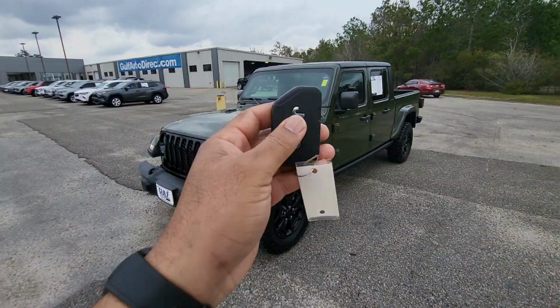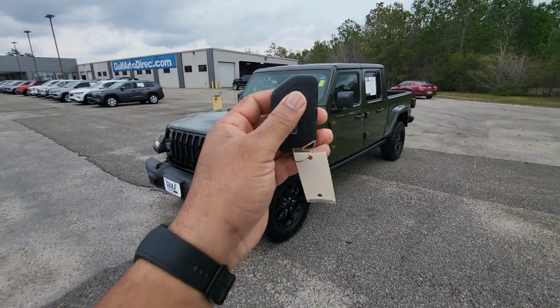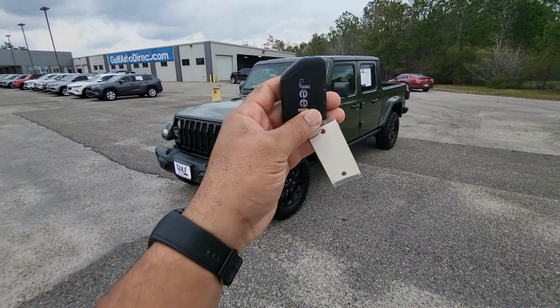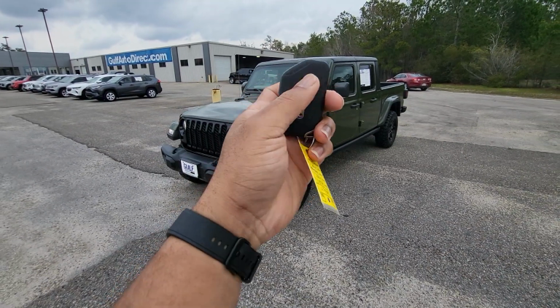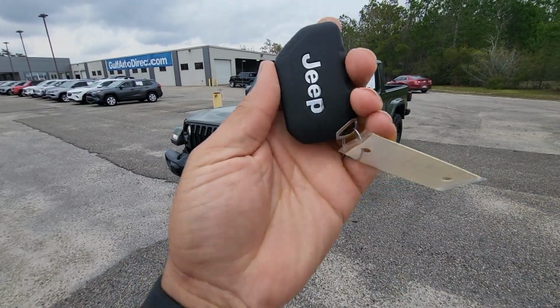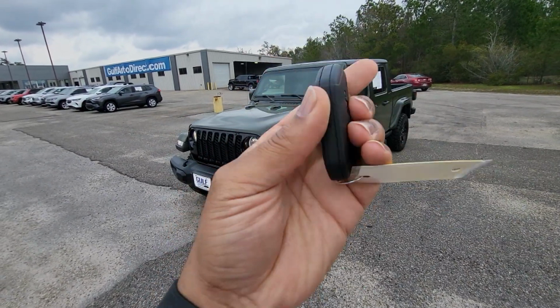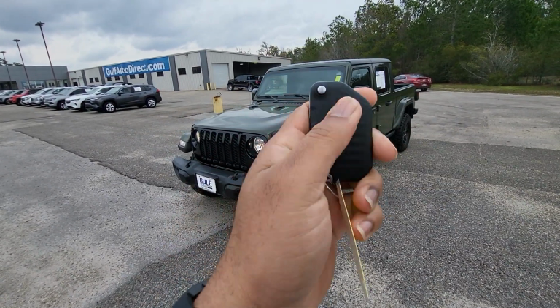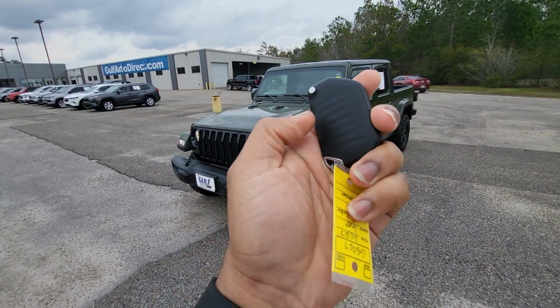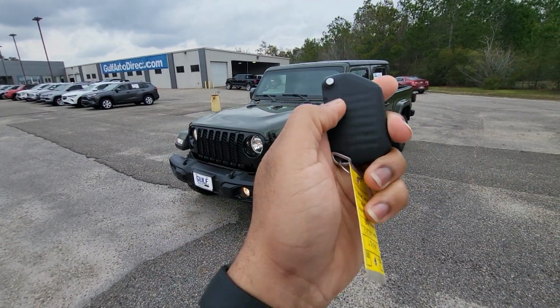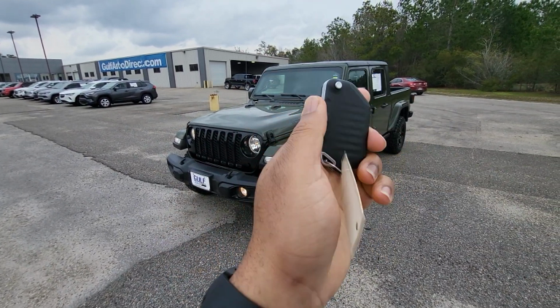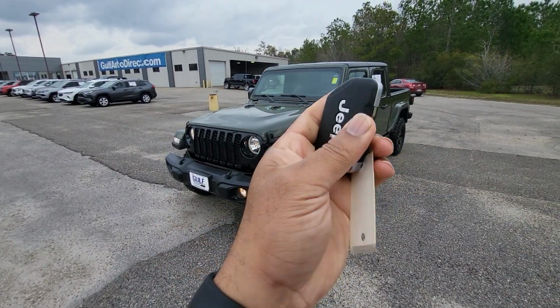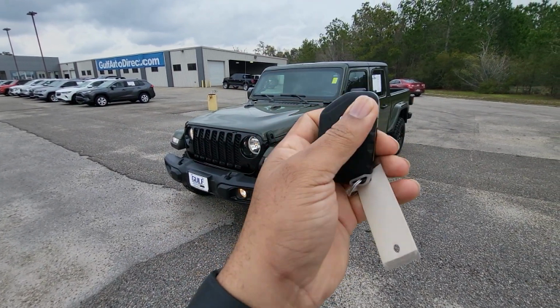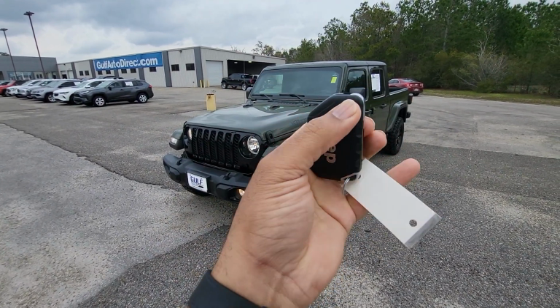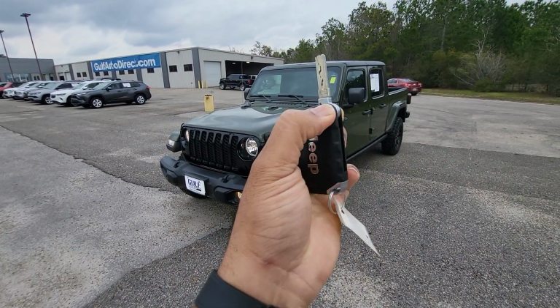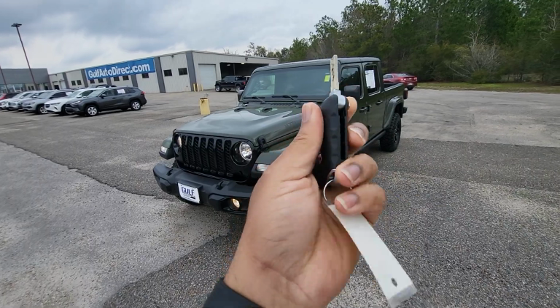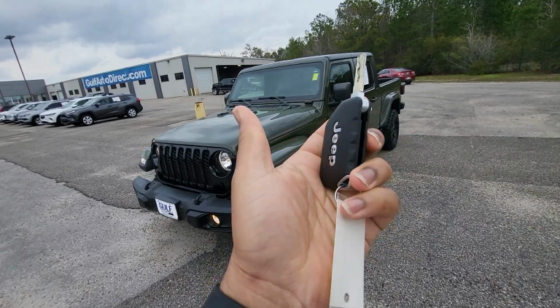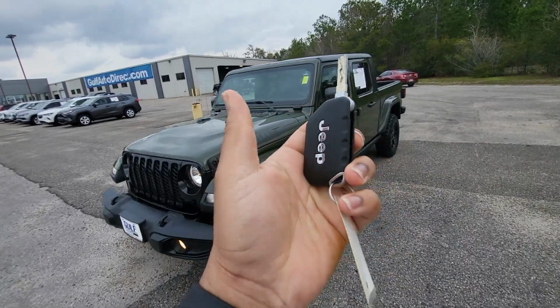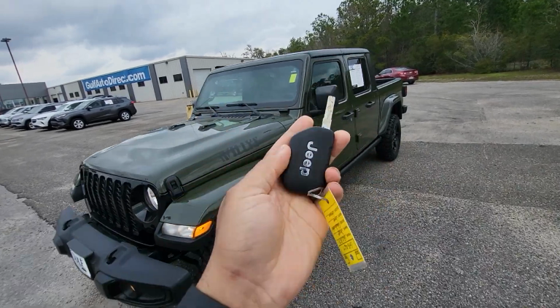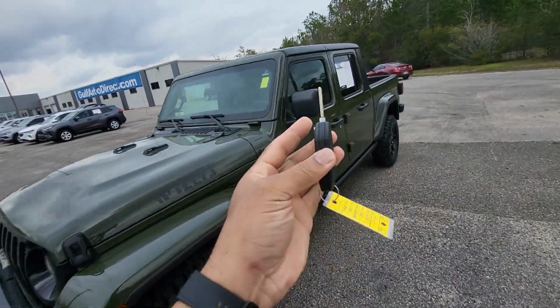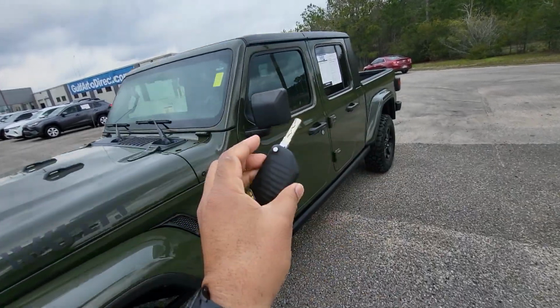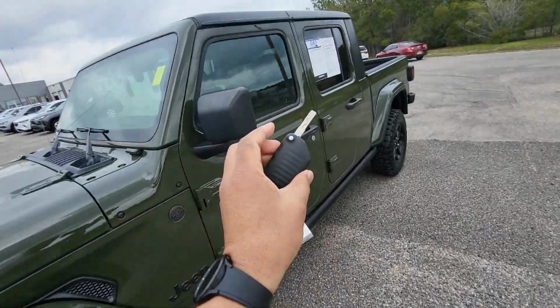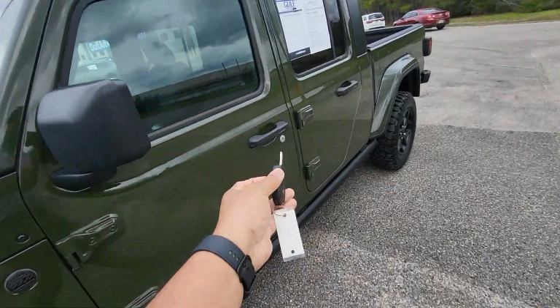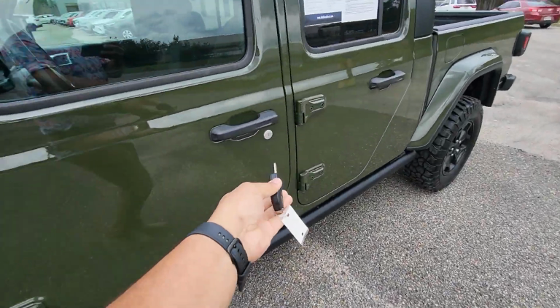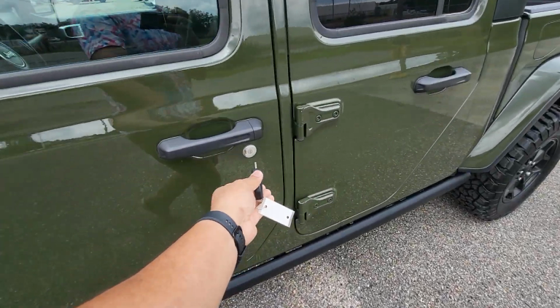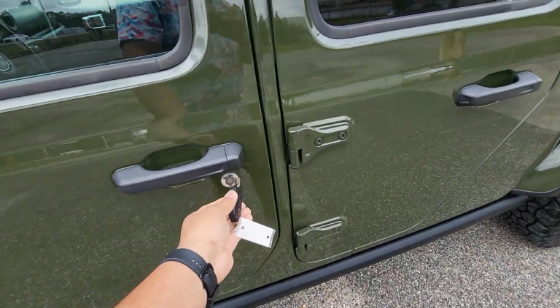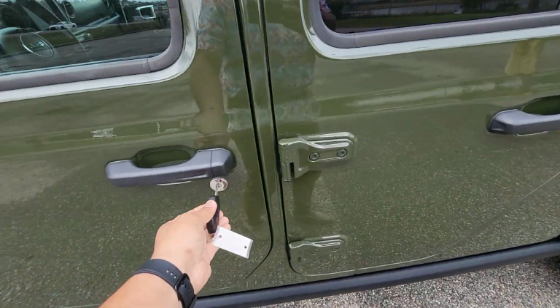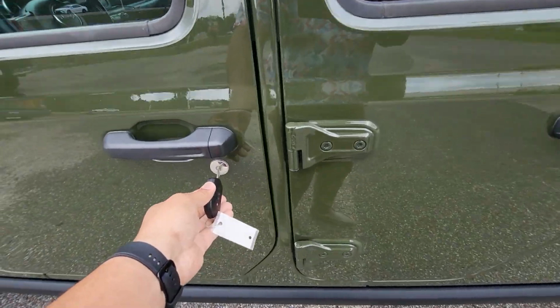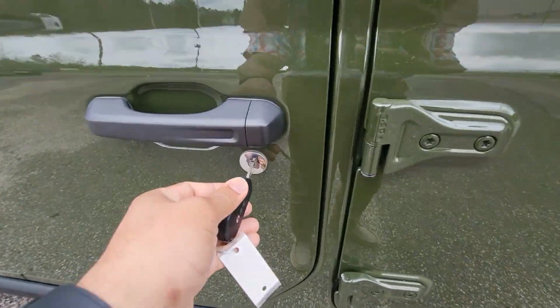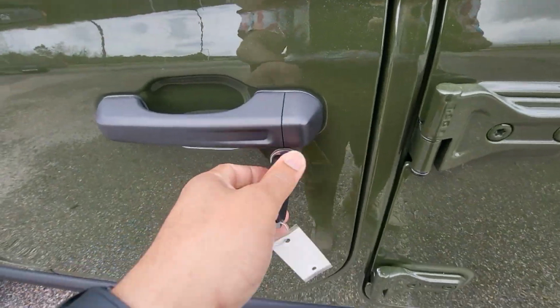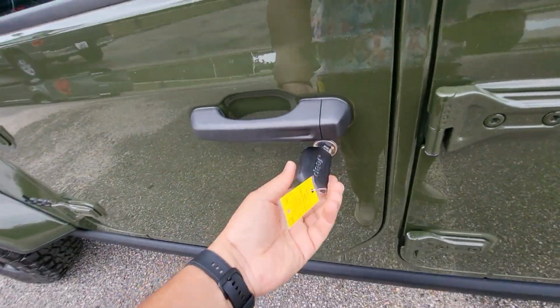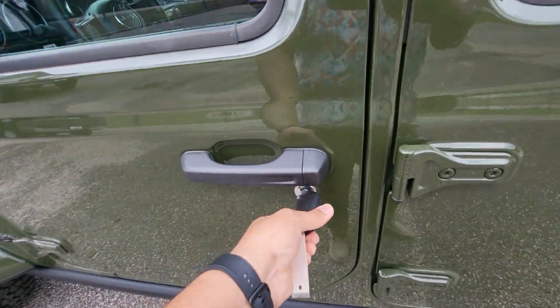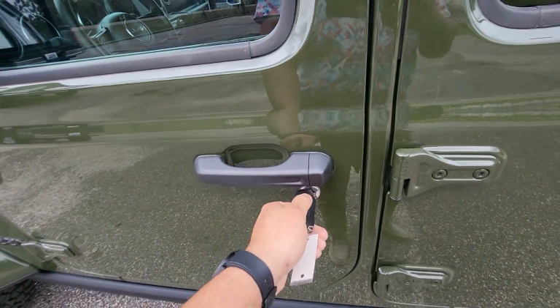And this is the key for the vehicle. It doesn't have any kind of lock or unlock buttons on it. It is full manual locks. You flip that out, you come up to the vehicle, you lock and unlock the door manually.